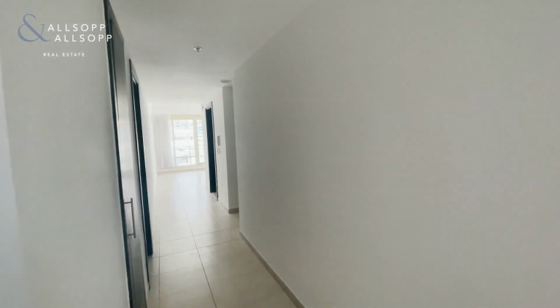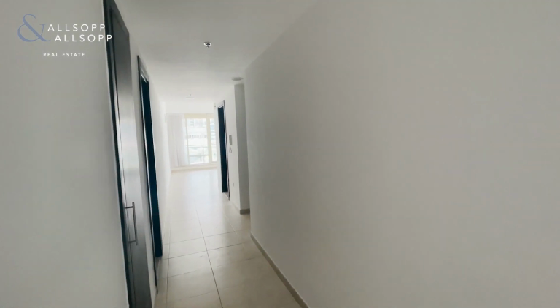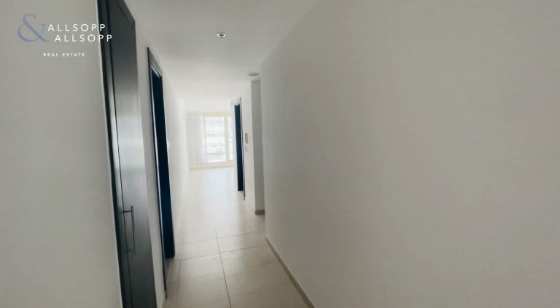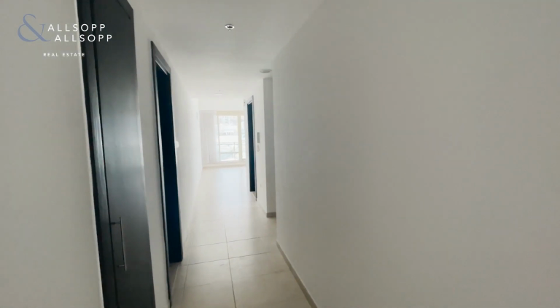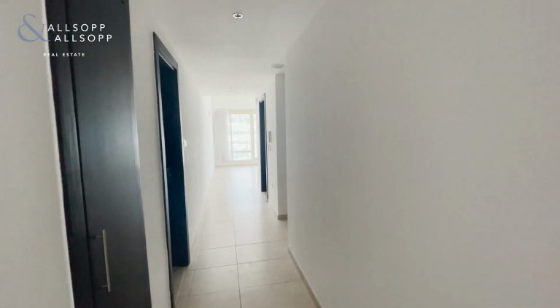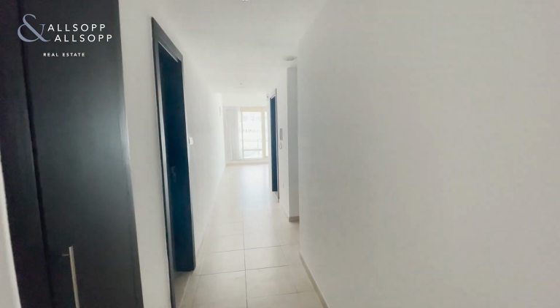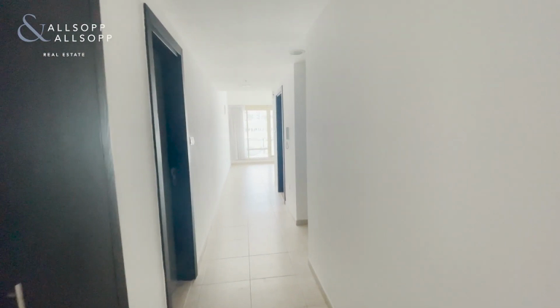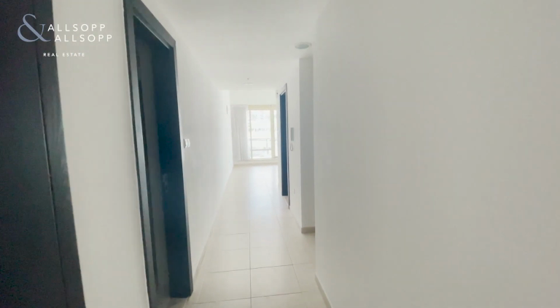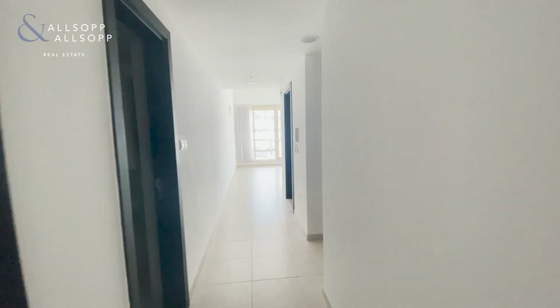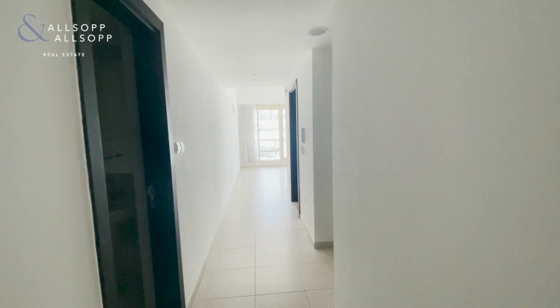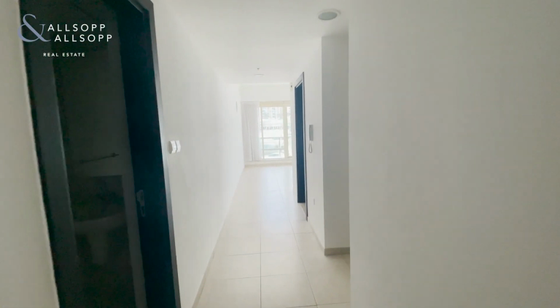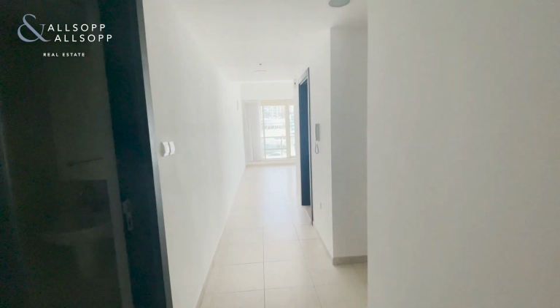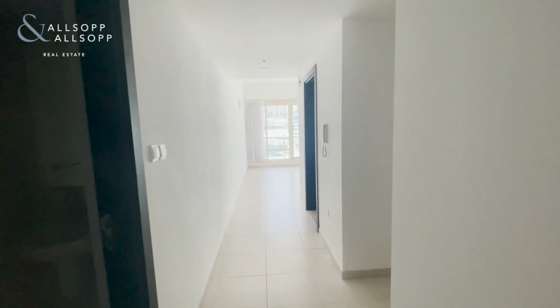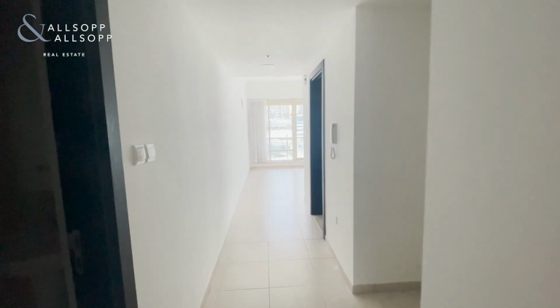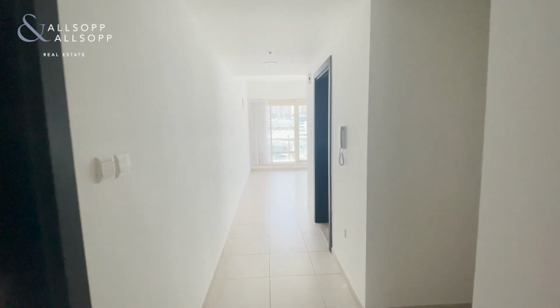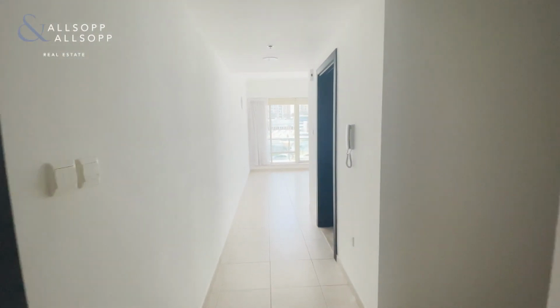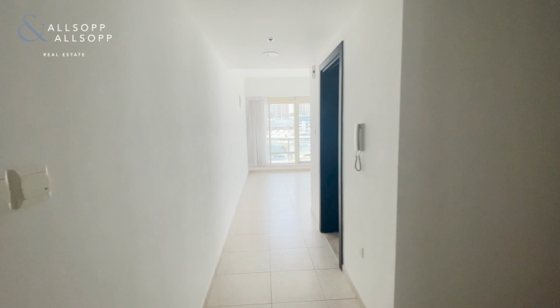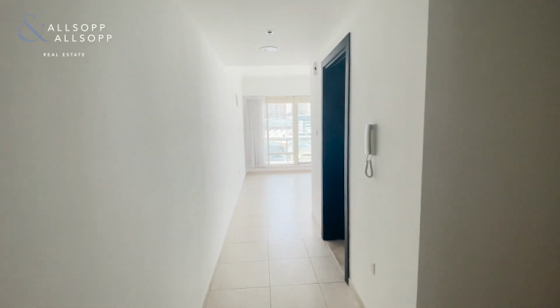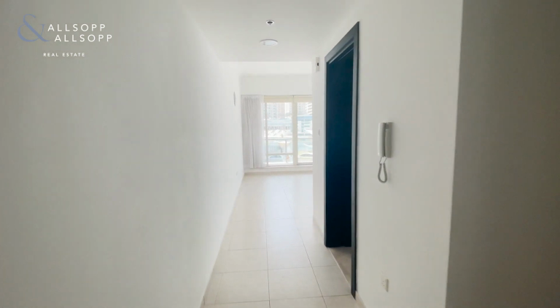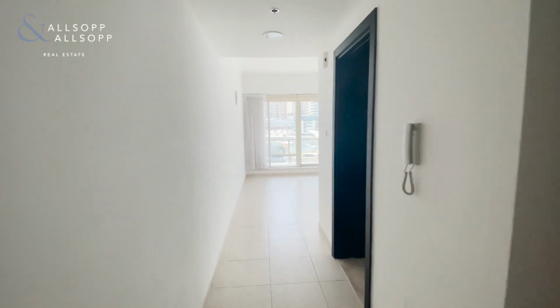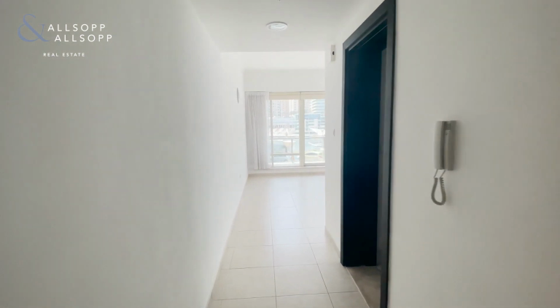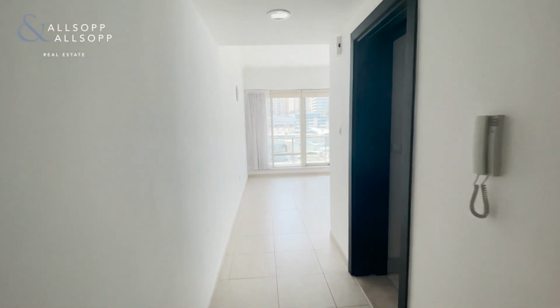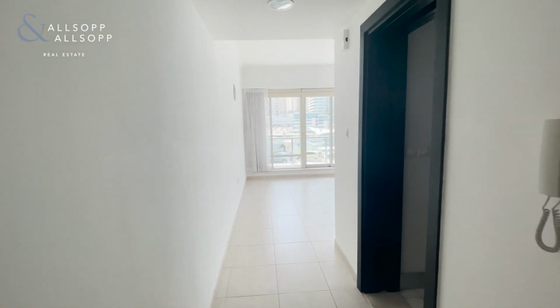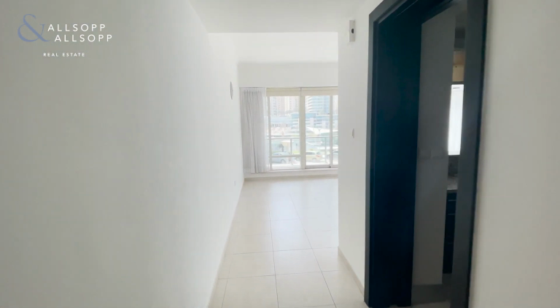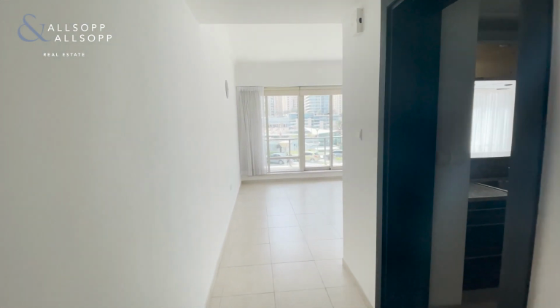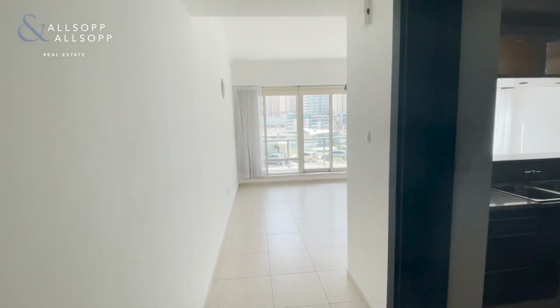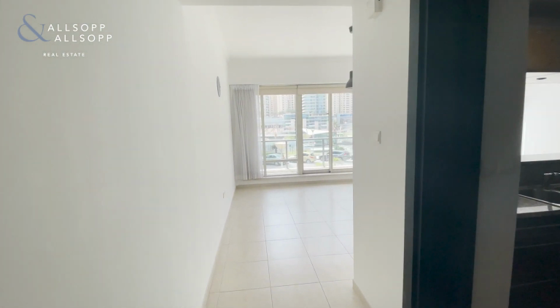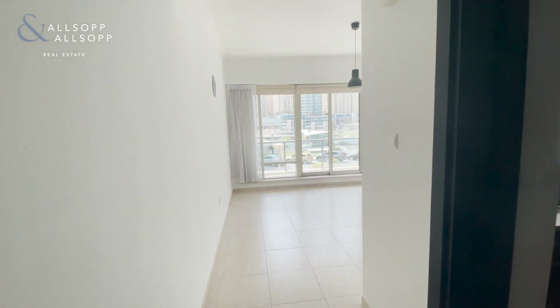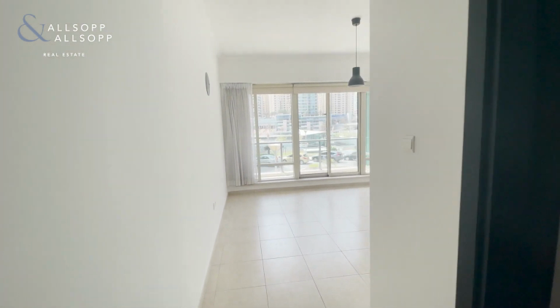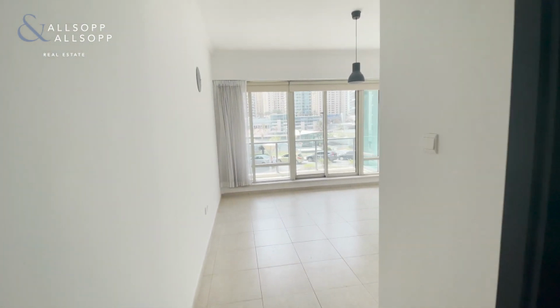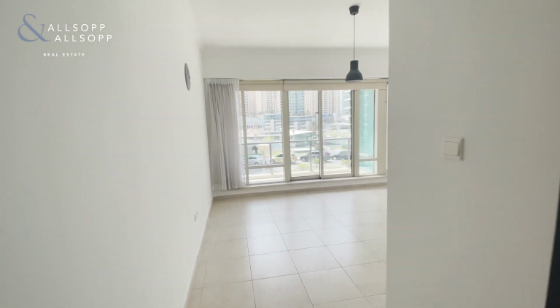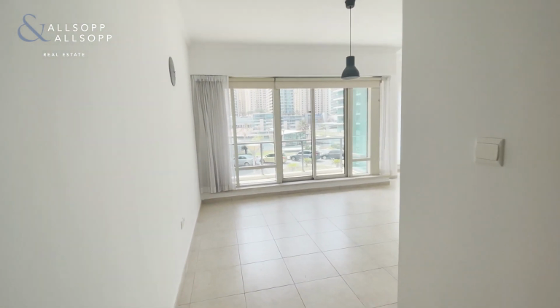Hi everyone, it's Brooke from Allsop and Allsop Real Estate. Today we're in this two-bed unfurnished apartment in Al Majara.